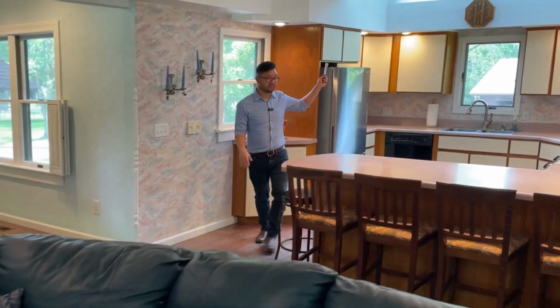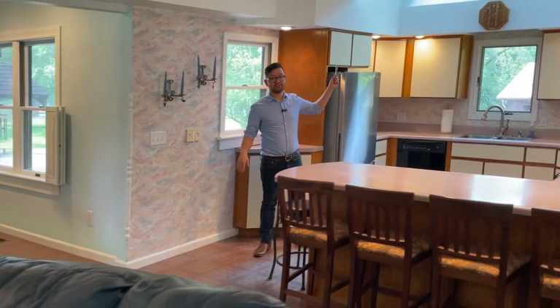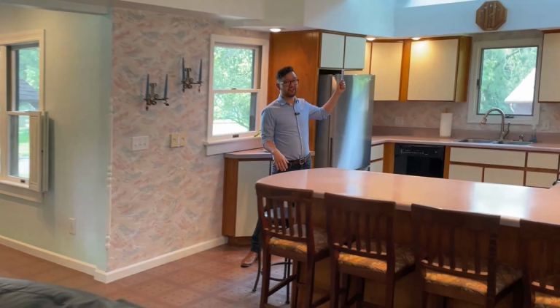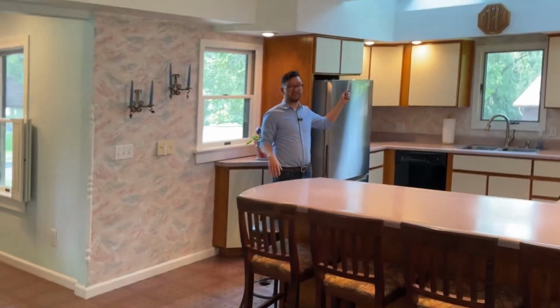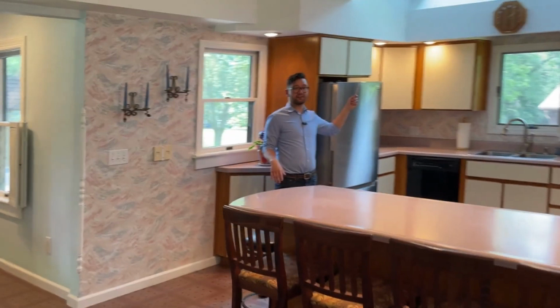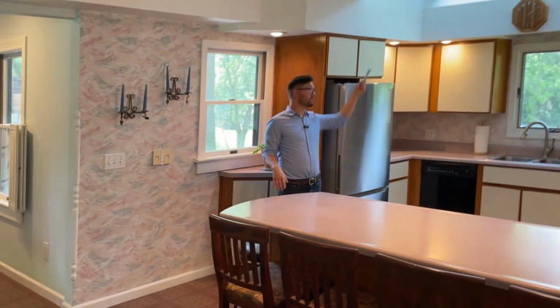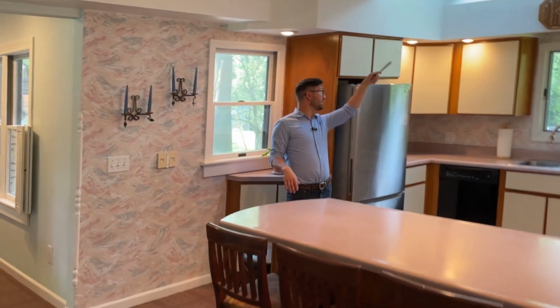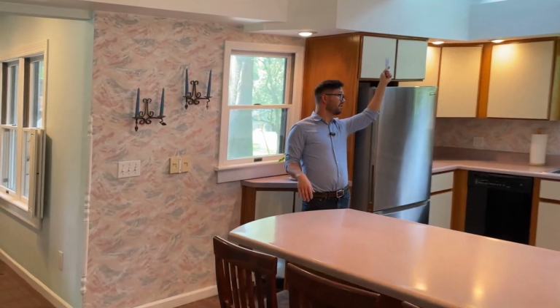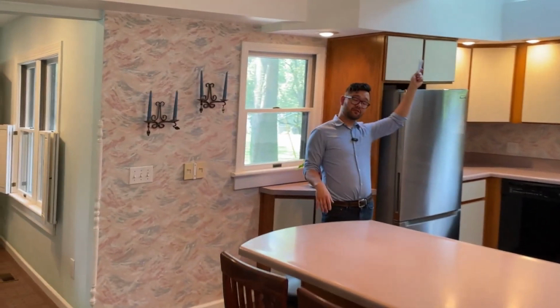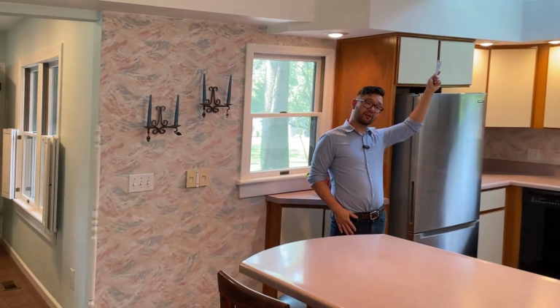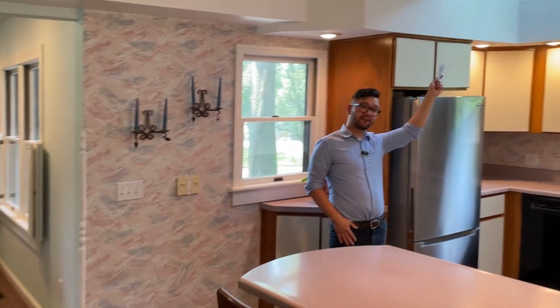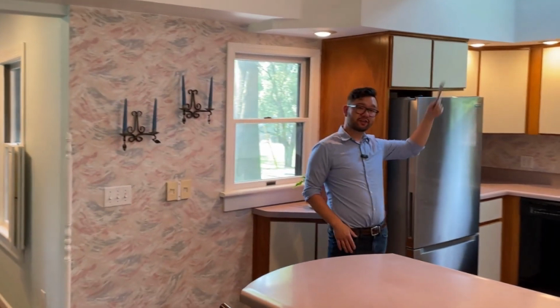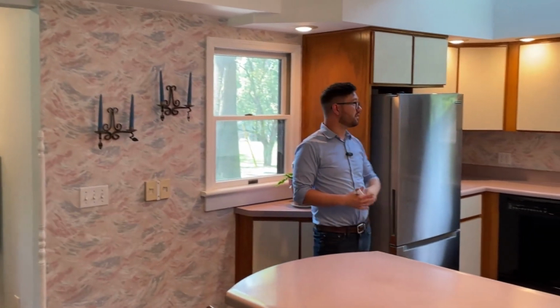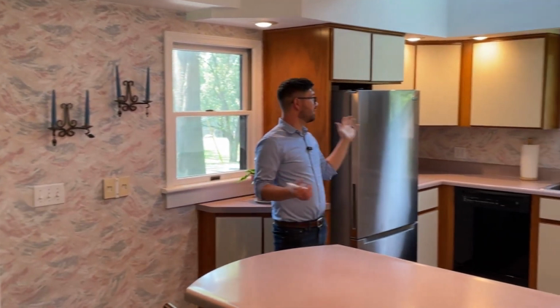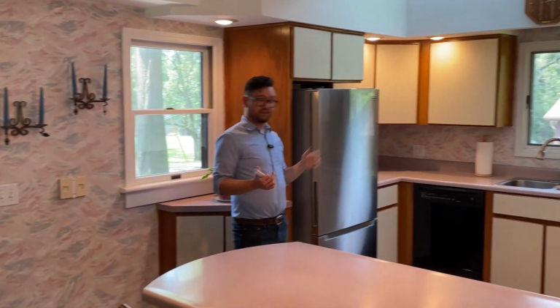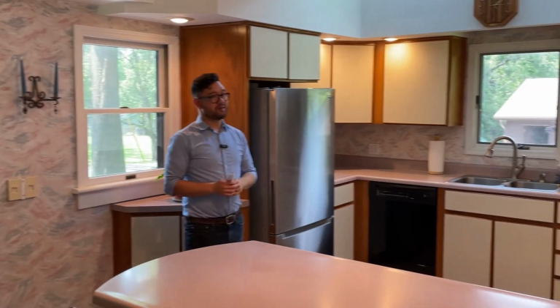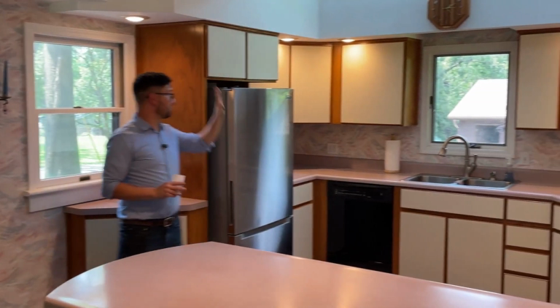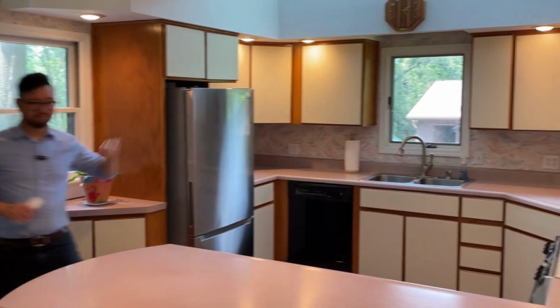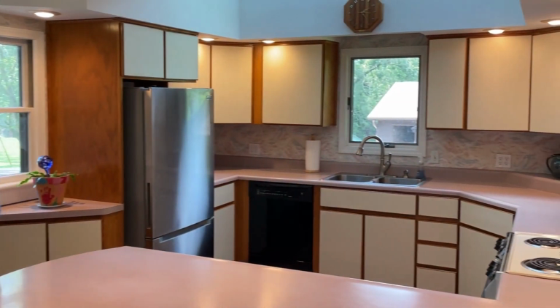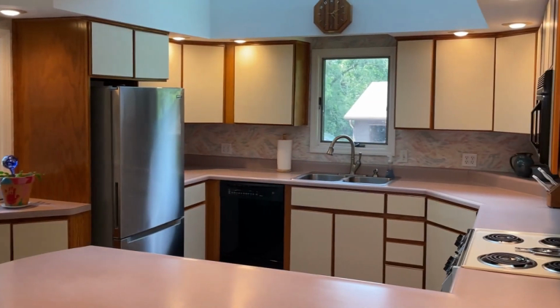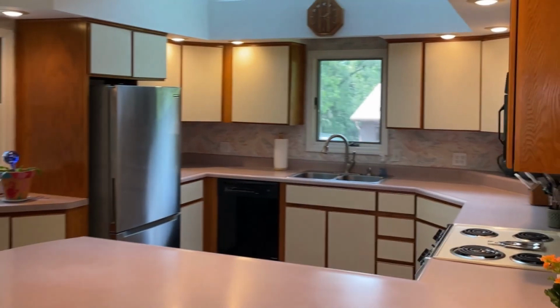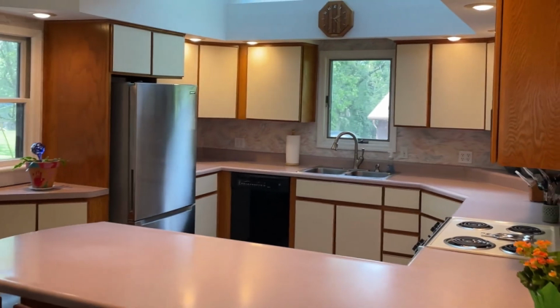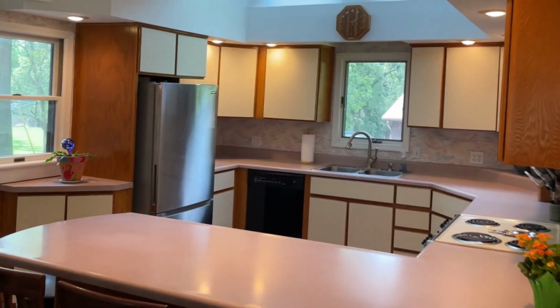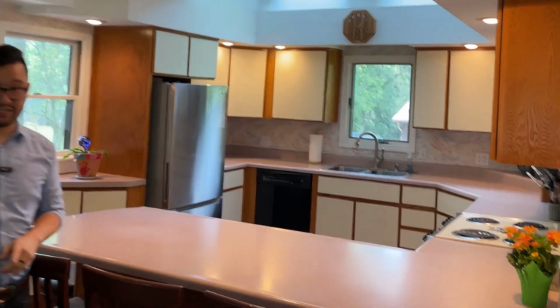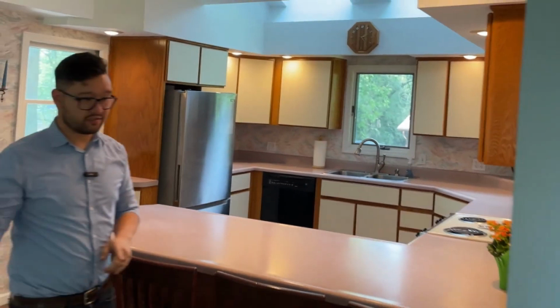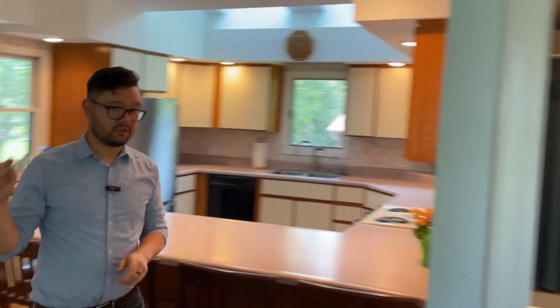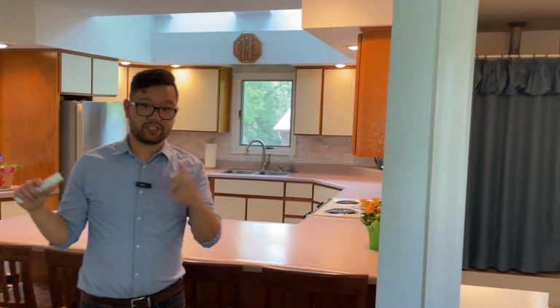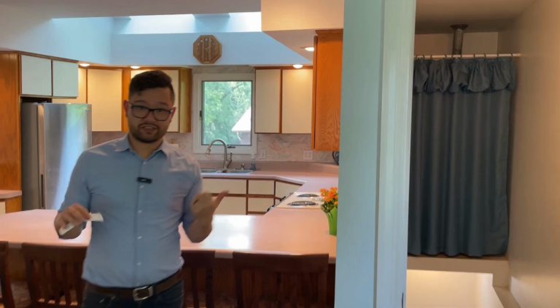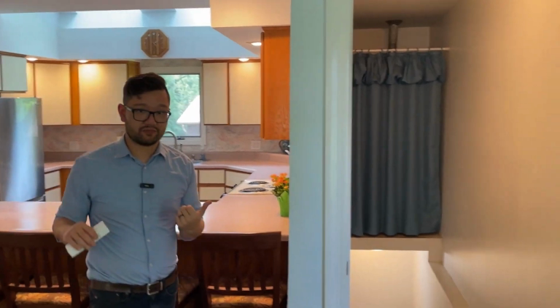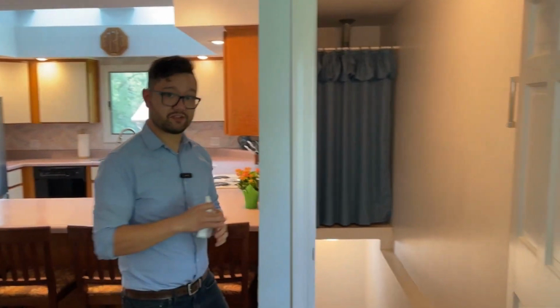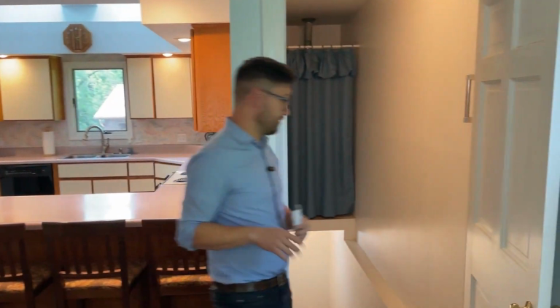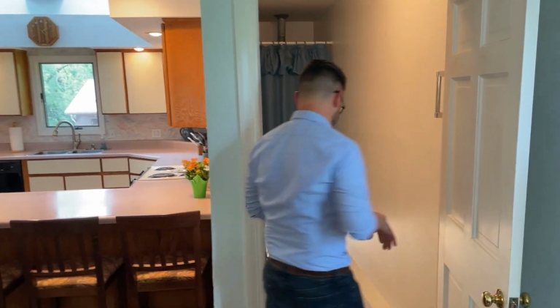And then the kitchen as well. We noted that we've got a new roof and new skylights — two brand new skylights up here in the kitchen. Absolutely beautiful. And then before we head upstairs, I'm going to take you downstairs to the basement. It's a really fun treat down here.